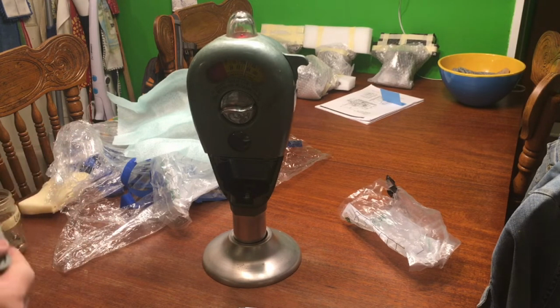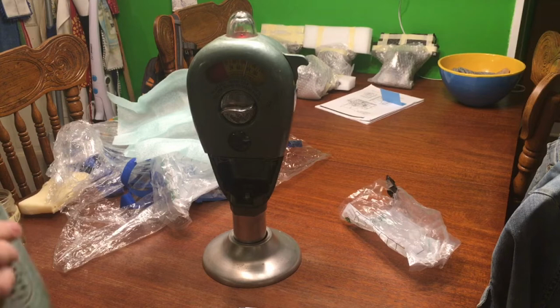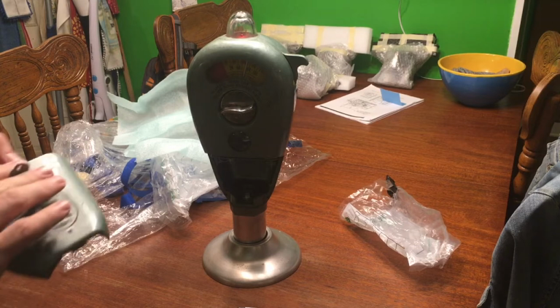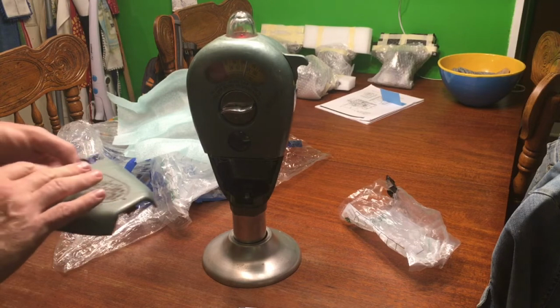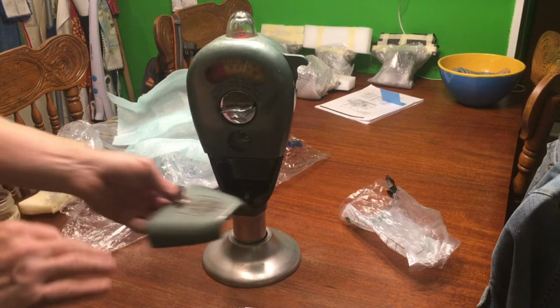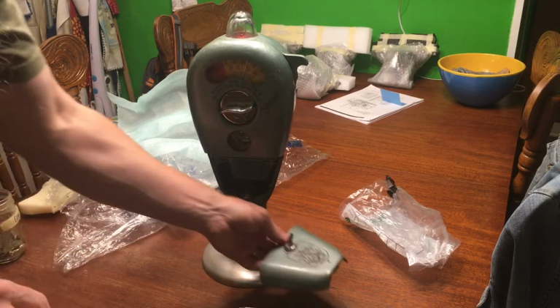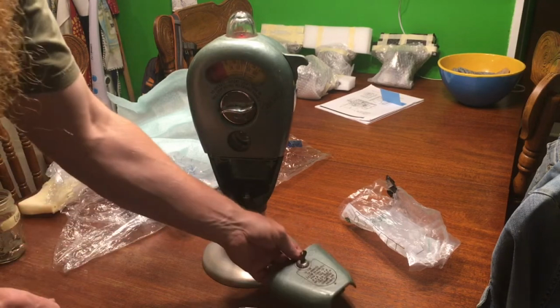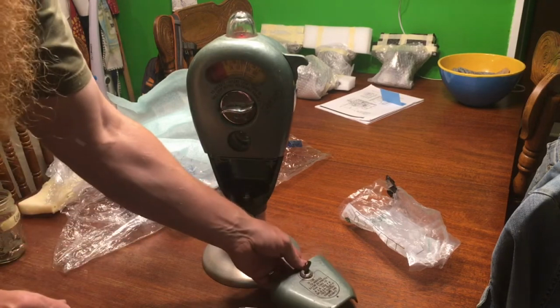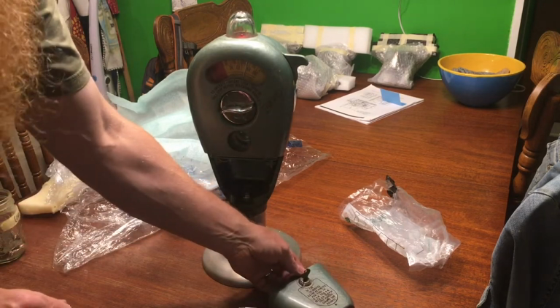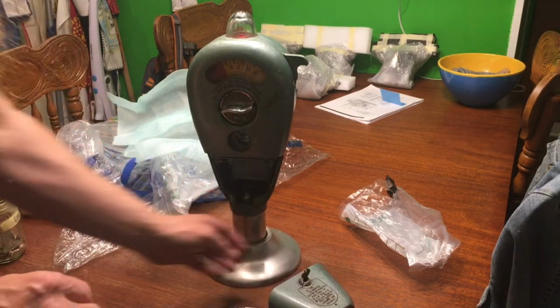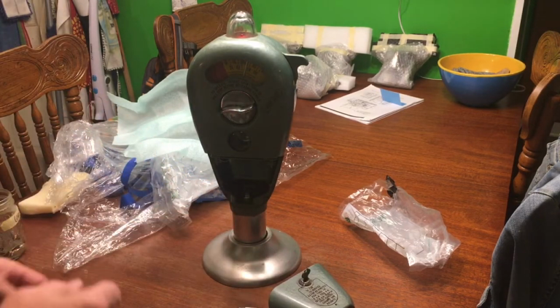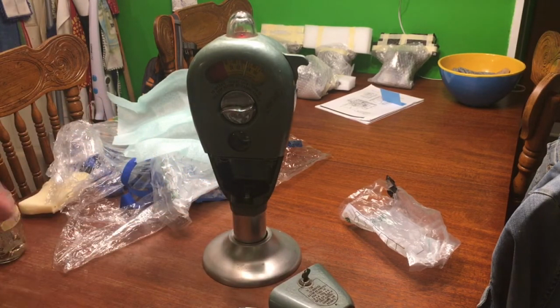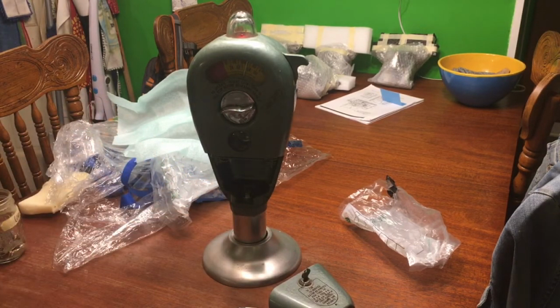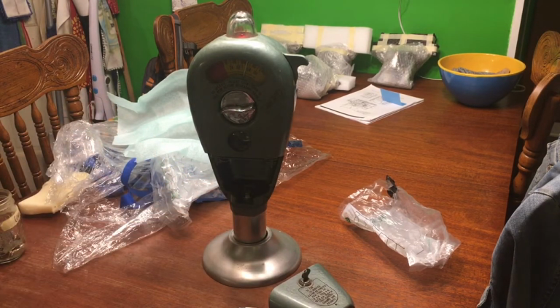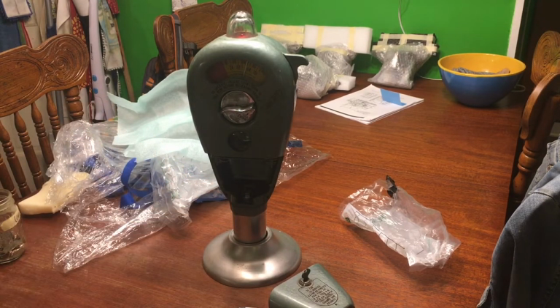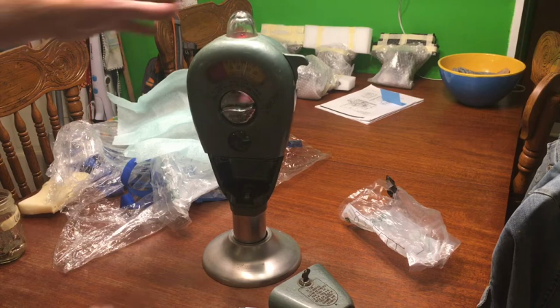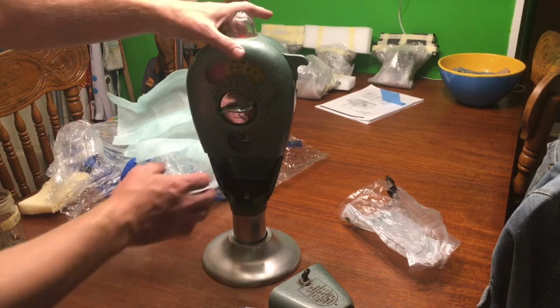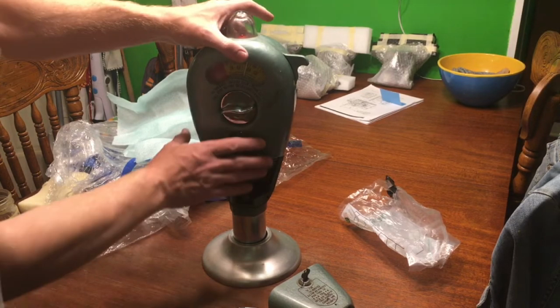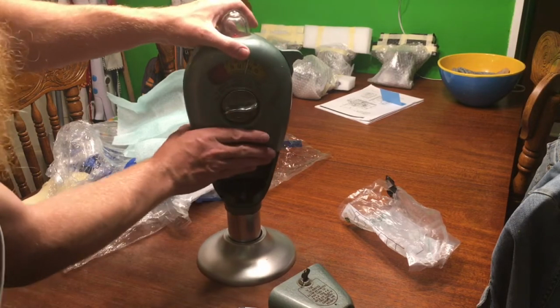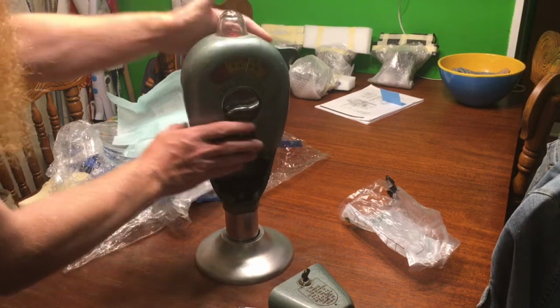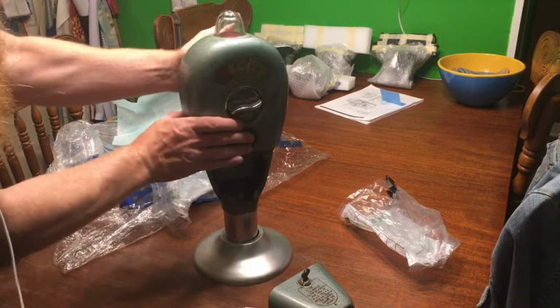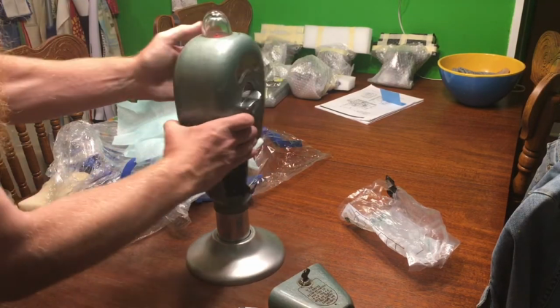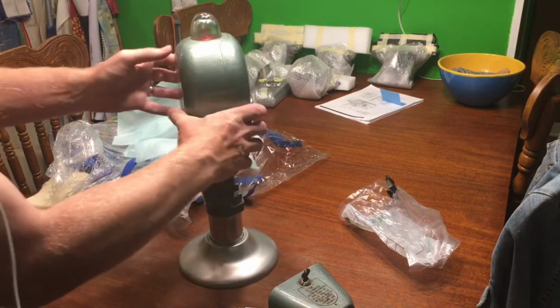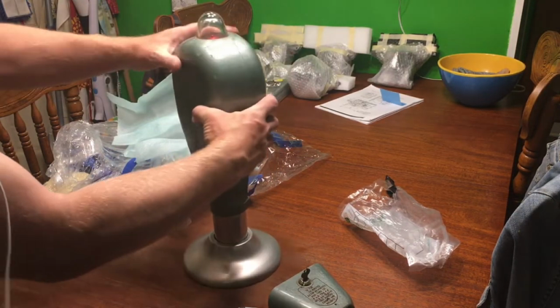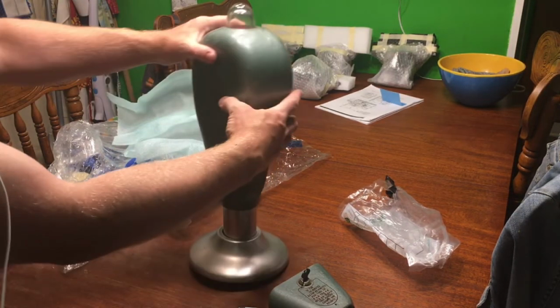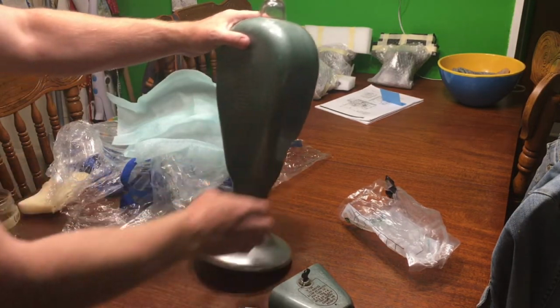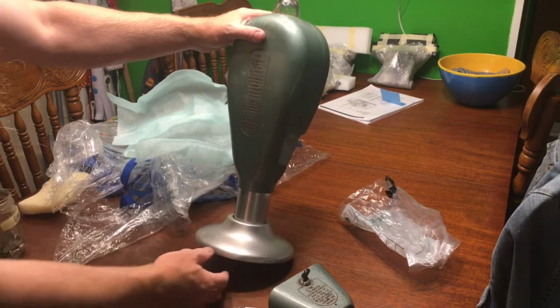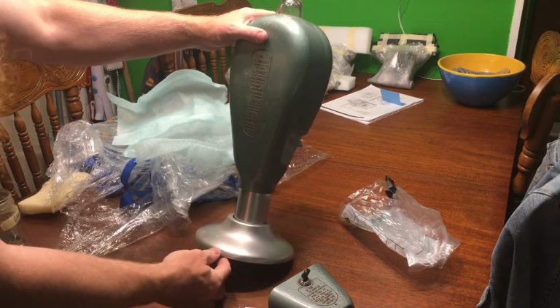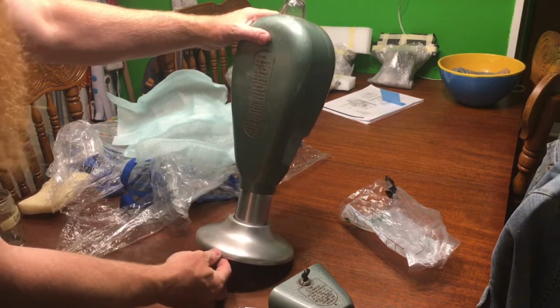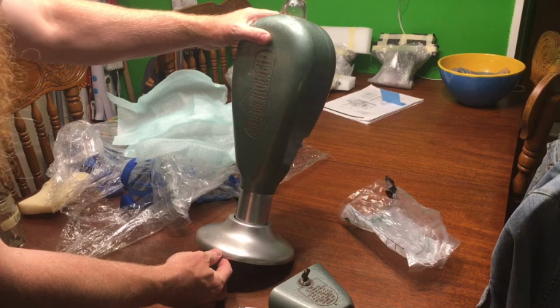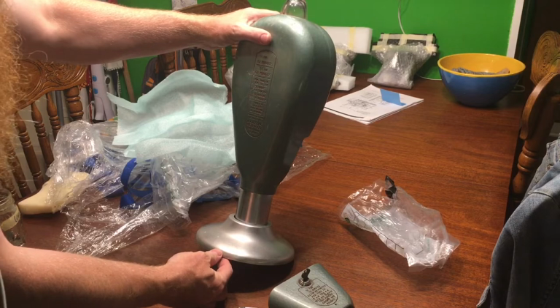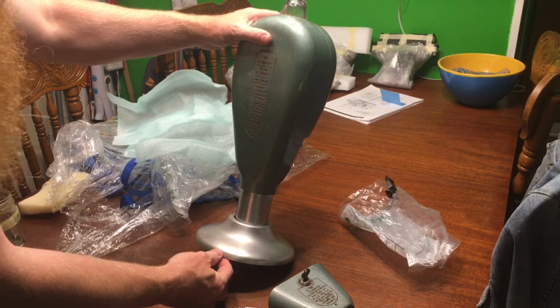If you know anything about these meters I'd love to know more. I know it was the Vogelsang company out of — let's see if it says on the back — Emeryville, California.